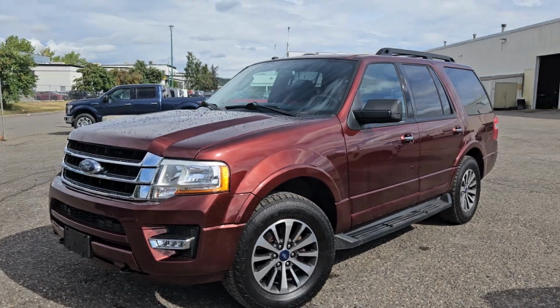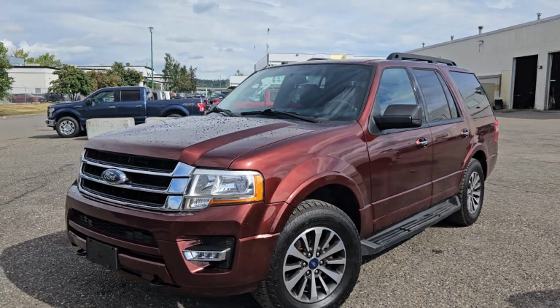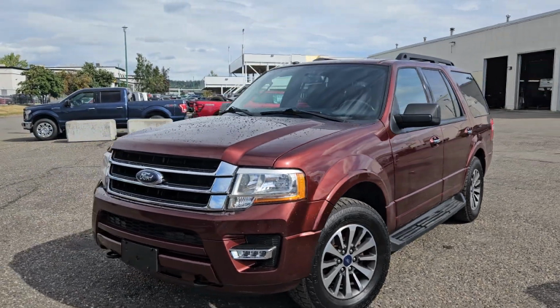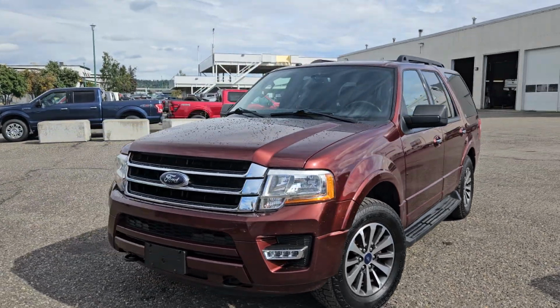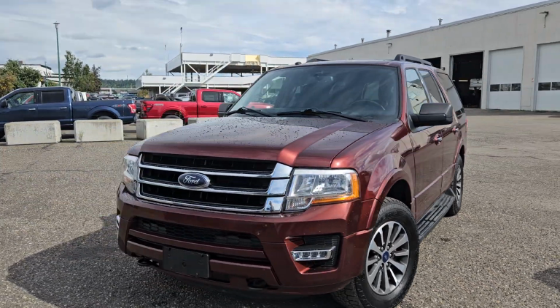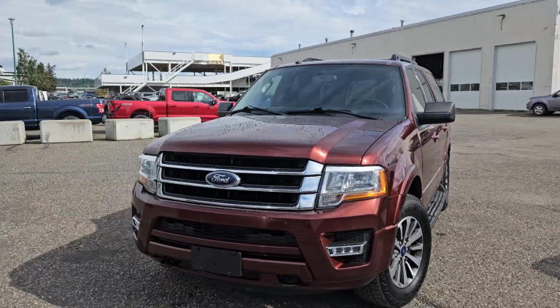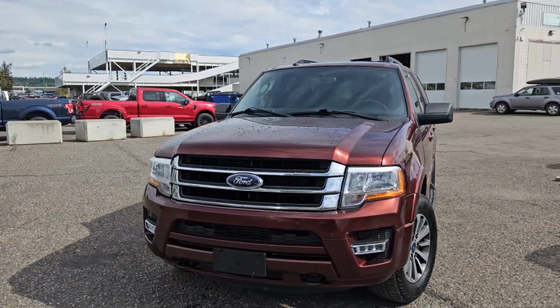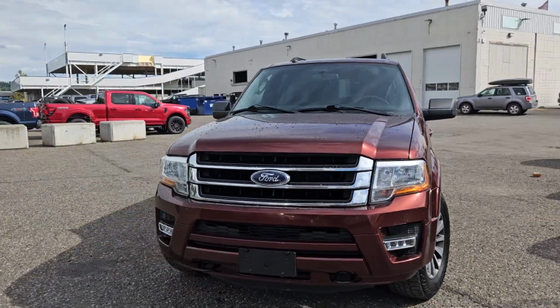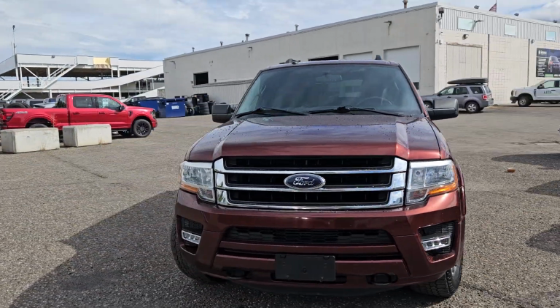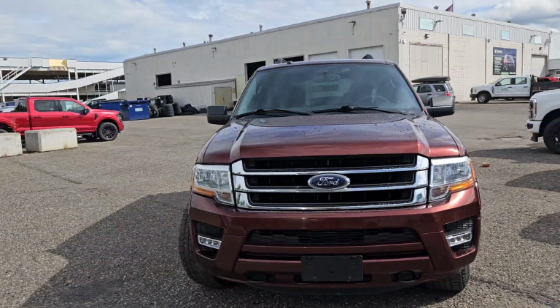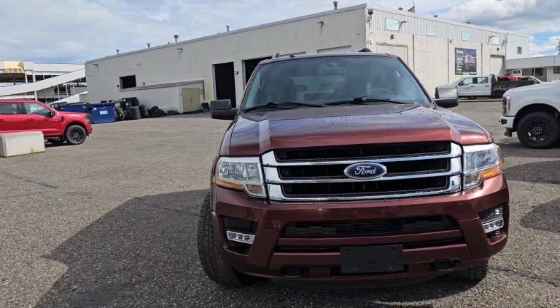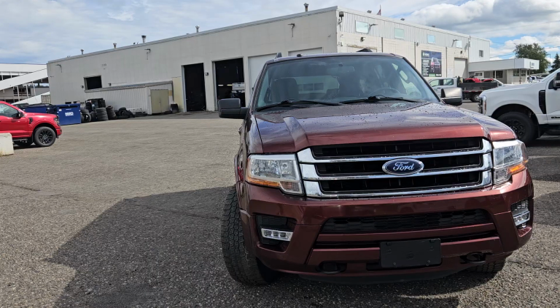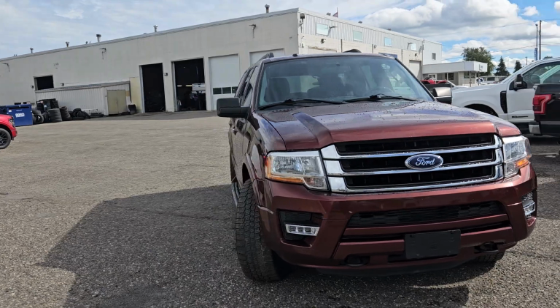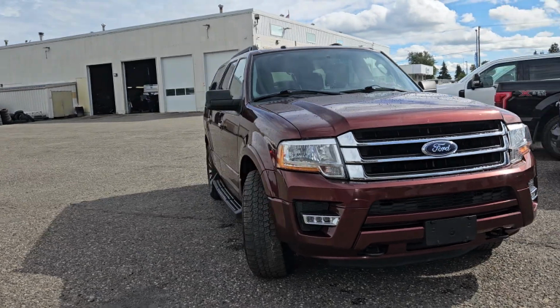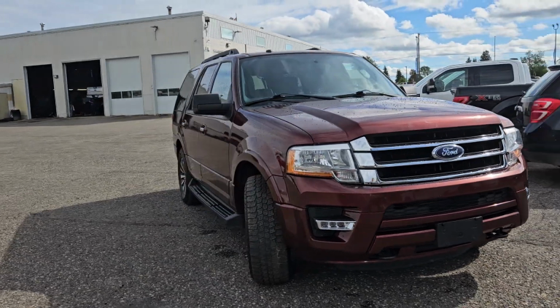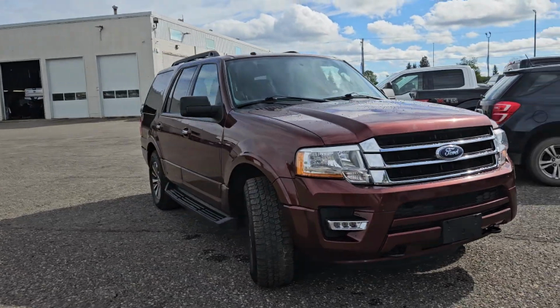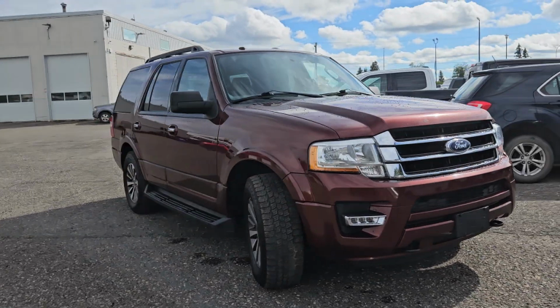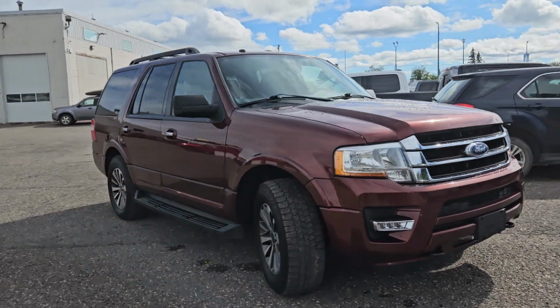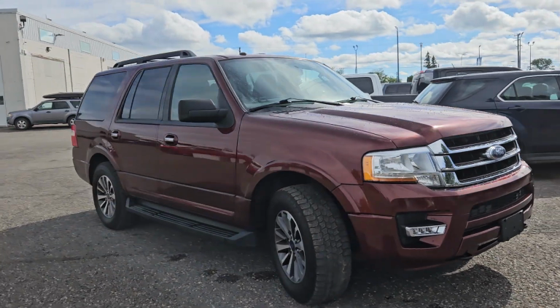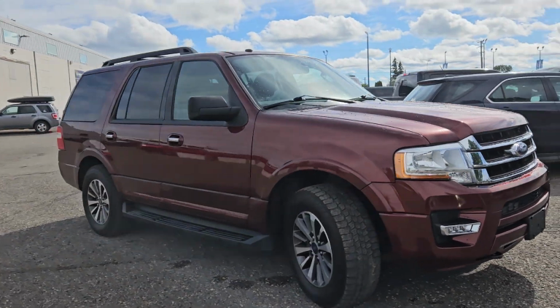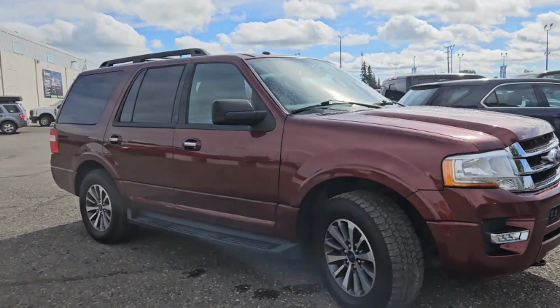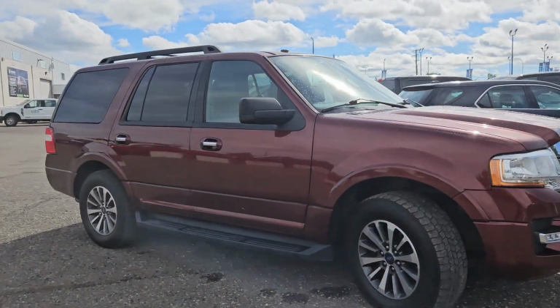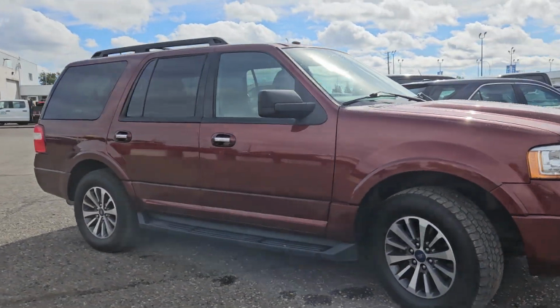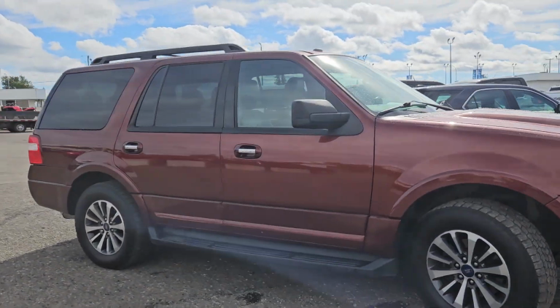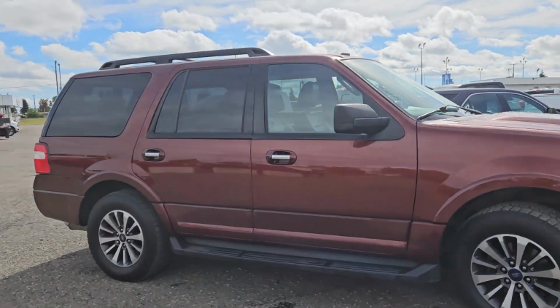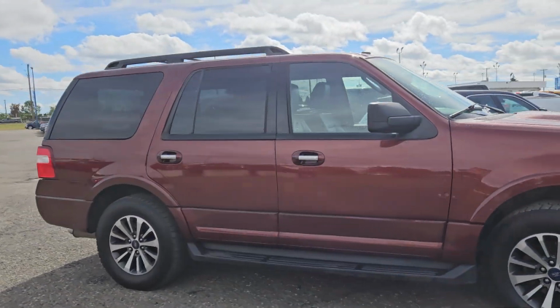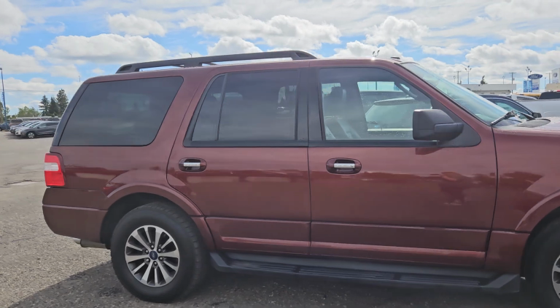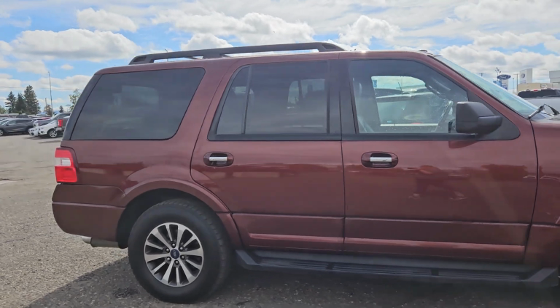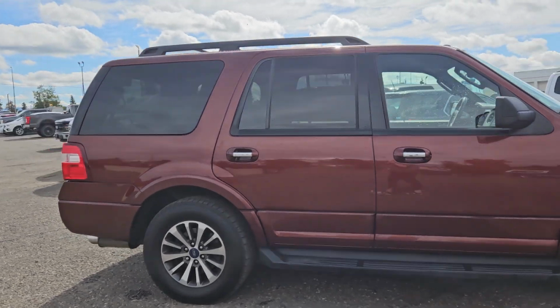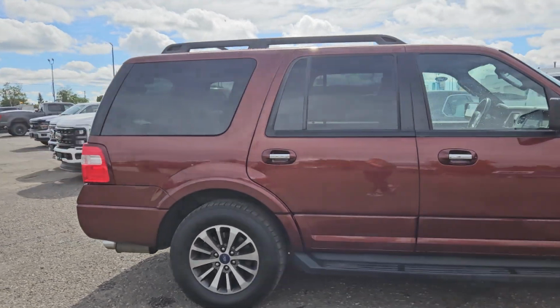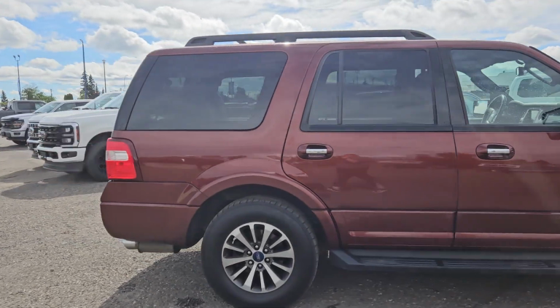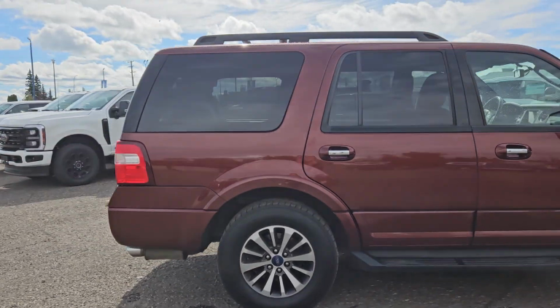Hello, this is Emily coming at you from Prince George Ford, and today we're looking at the 2017 Ford Expedition XLT, coming in this nice burgundy red coloring. This vehicle is powered by a 3.5 liter EcoBoost engine and has four-wheel drive capabilities.